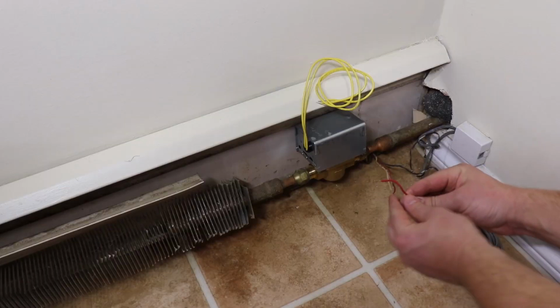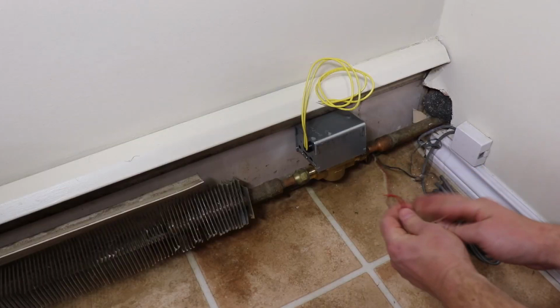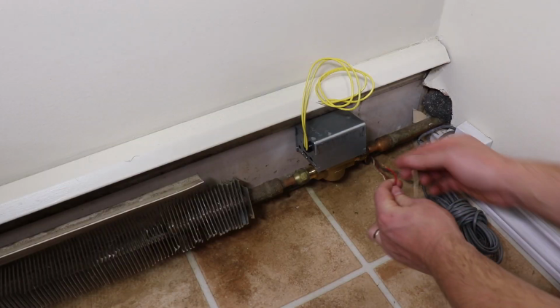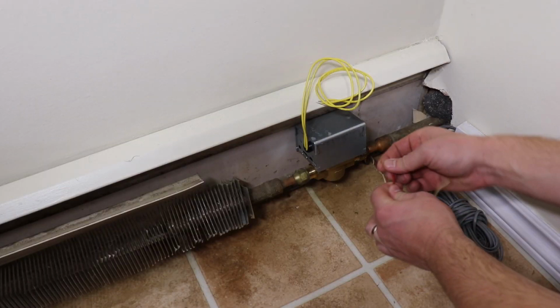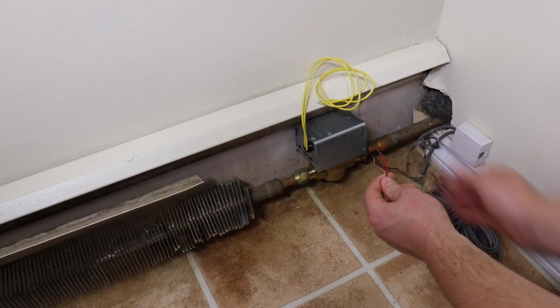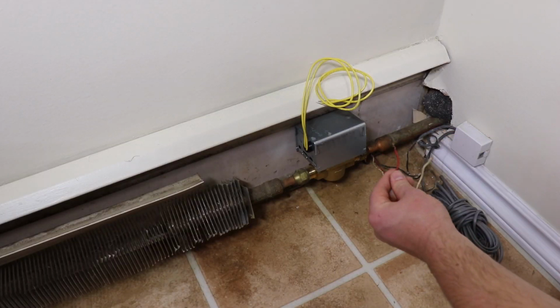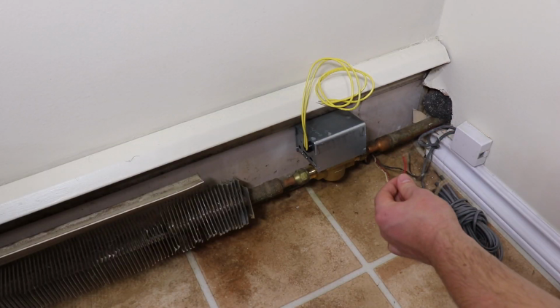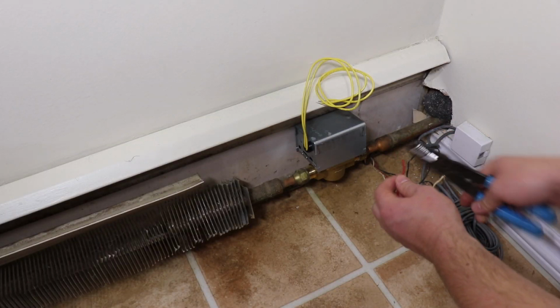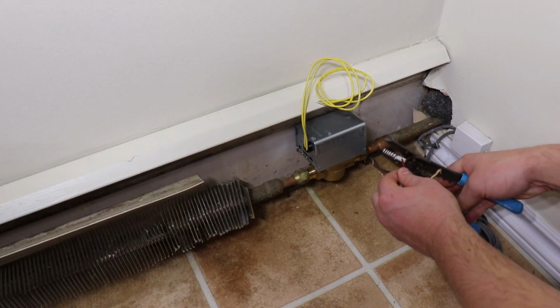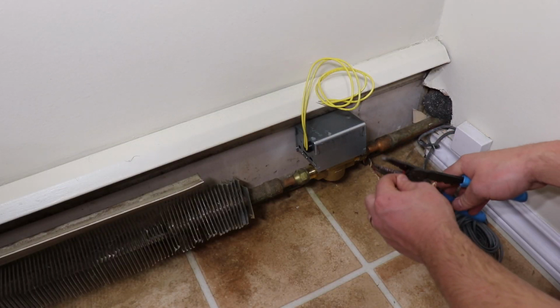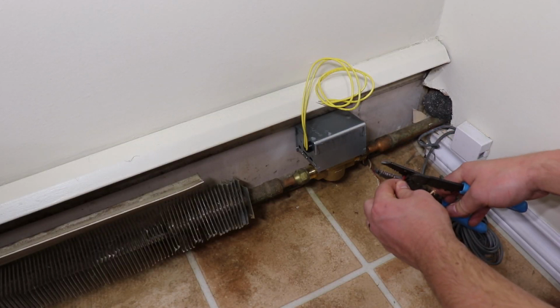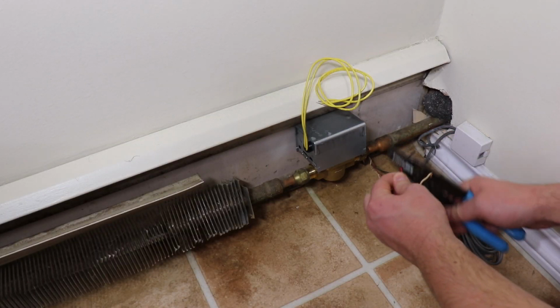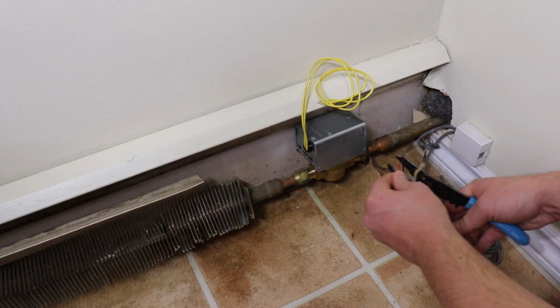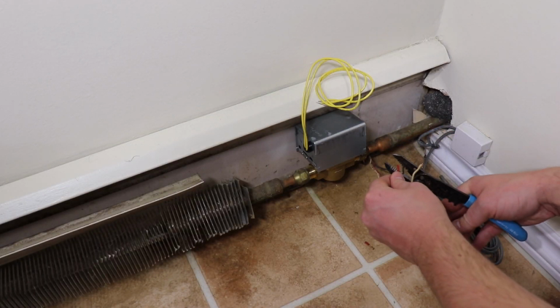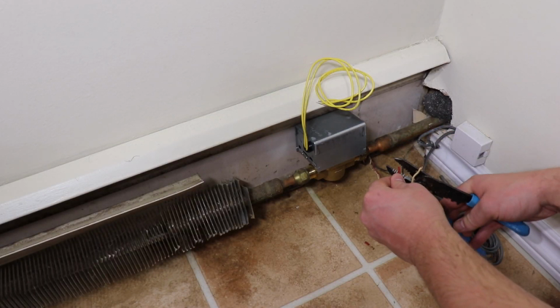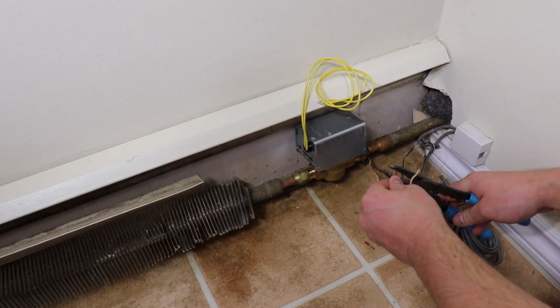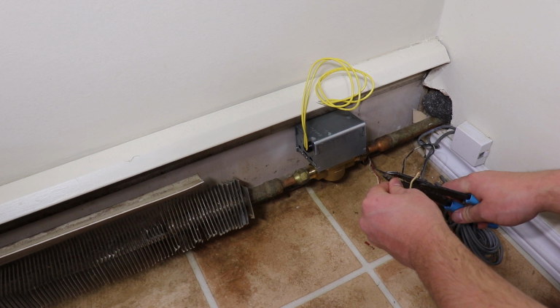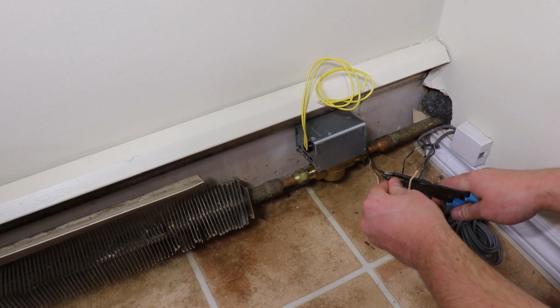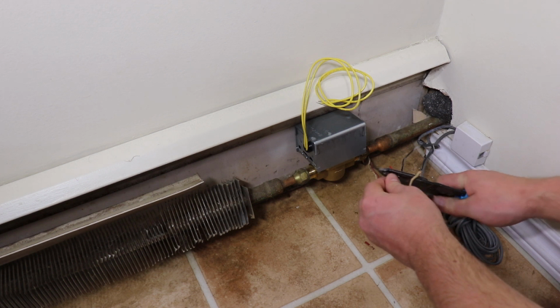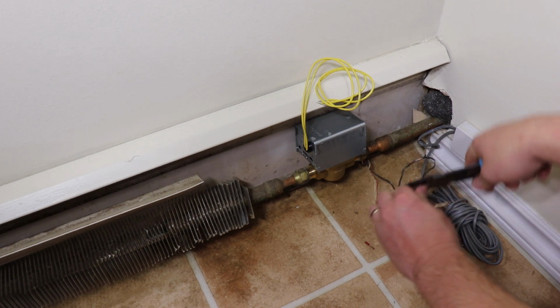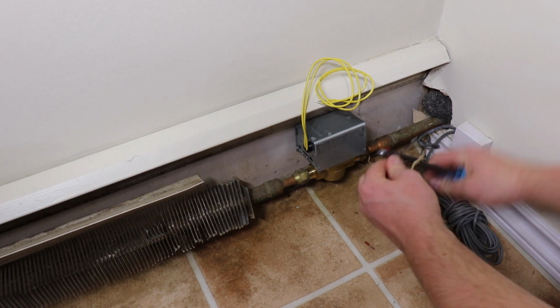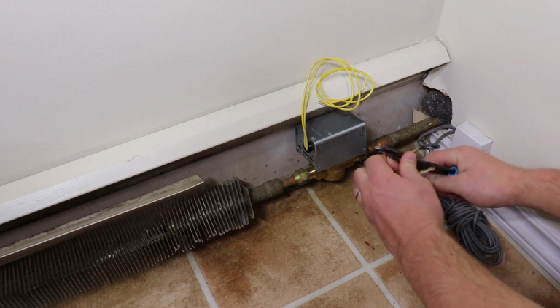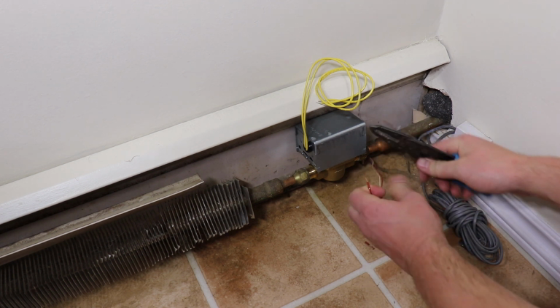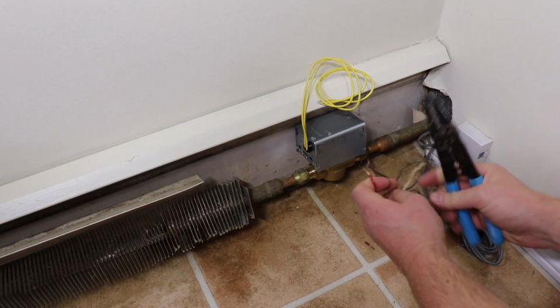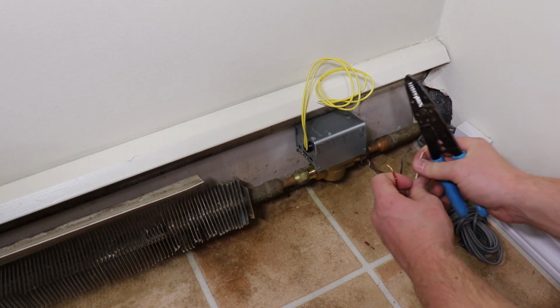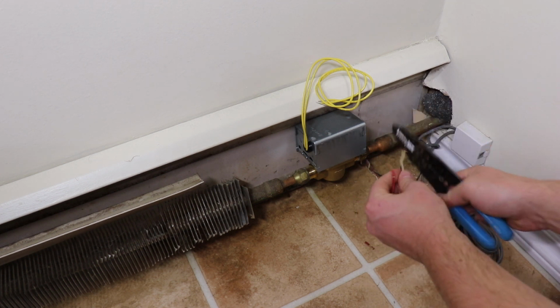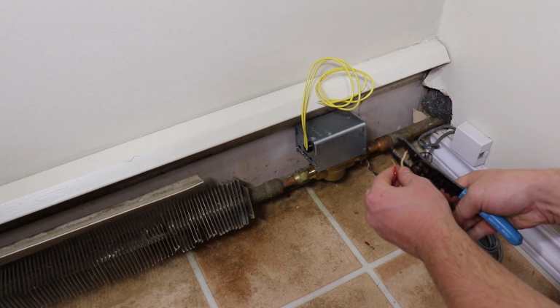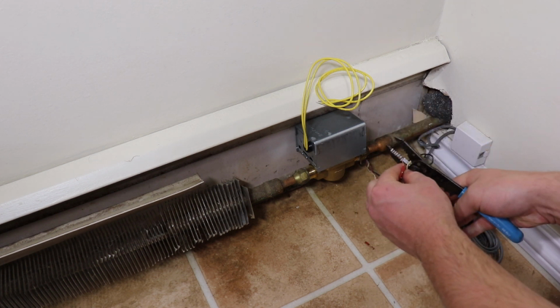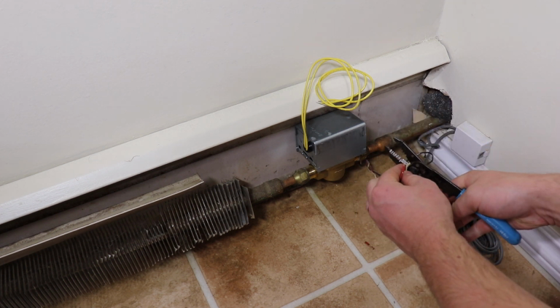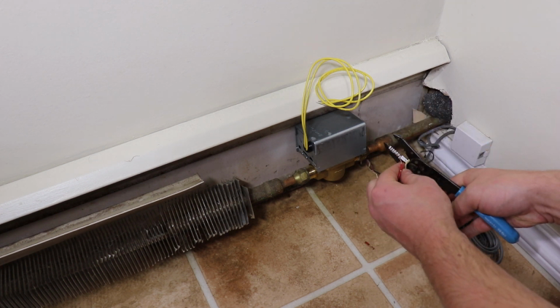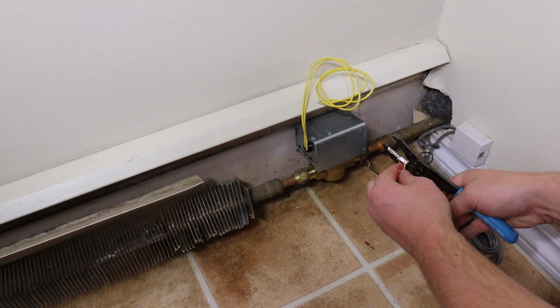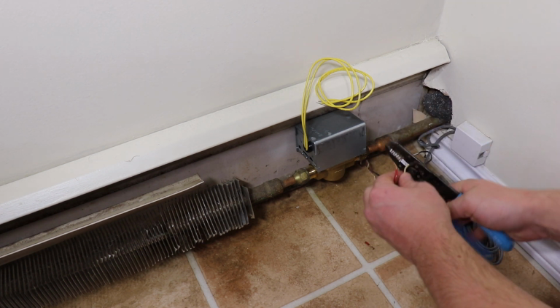Connect the wiring to the new zone valve using Marettes. If the wiring is in poor condition, re-strip the wire. There is no need to worry about polarity in this case.